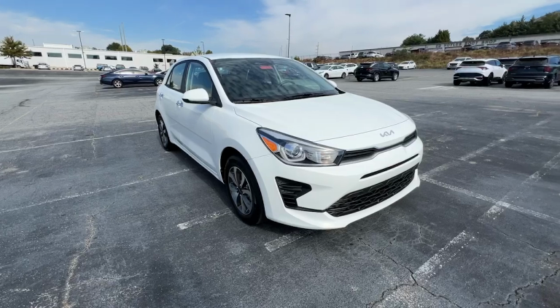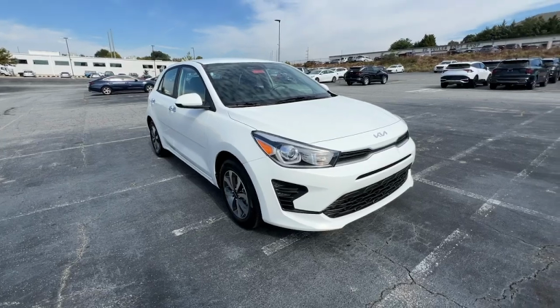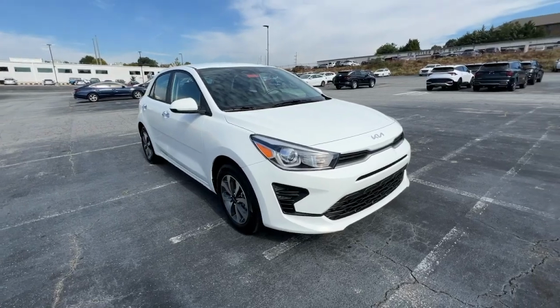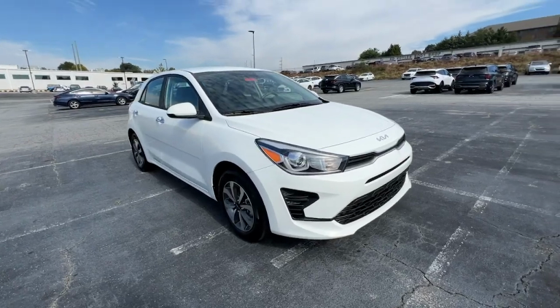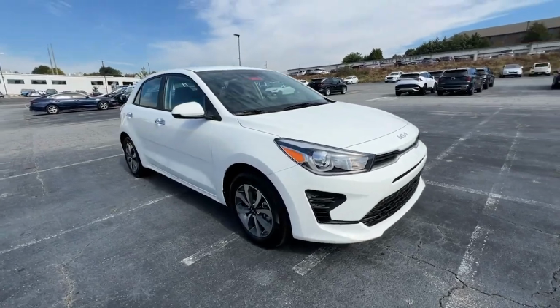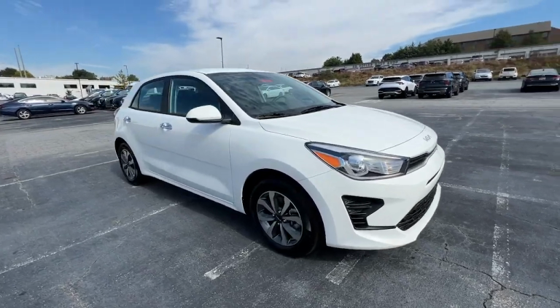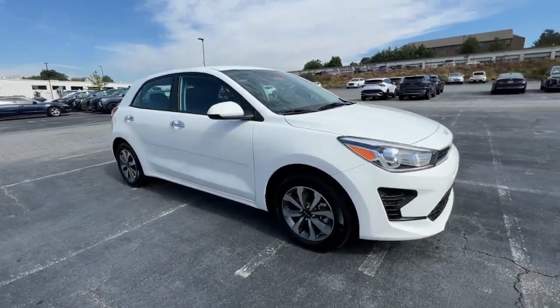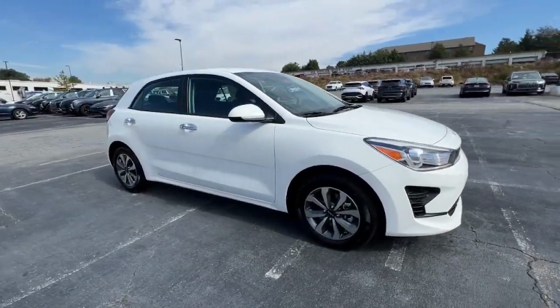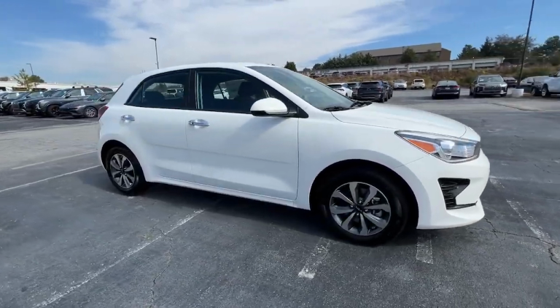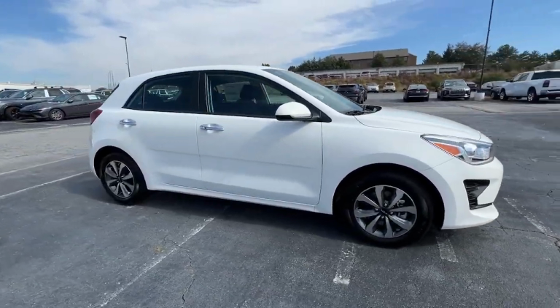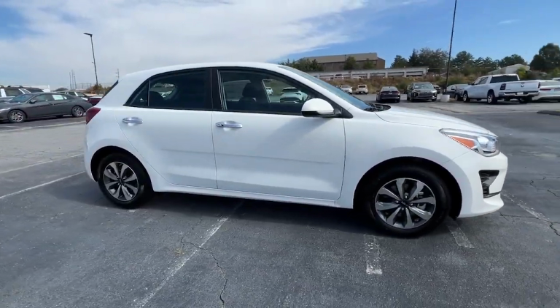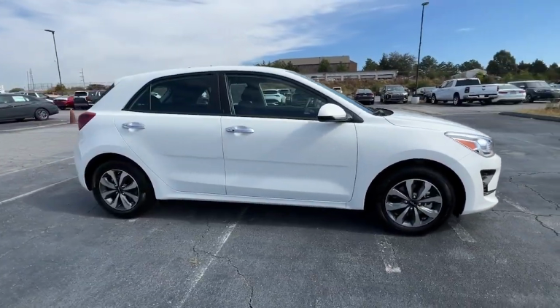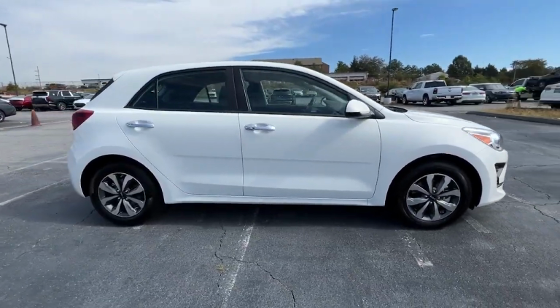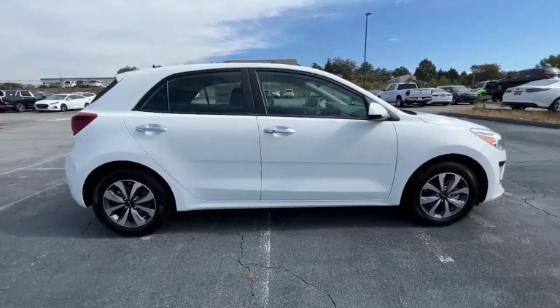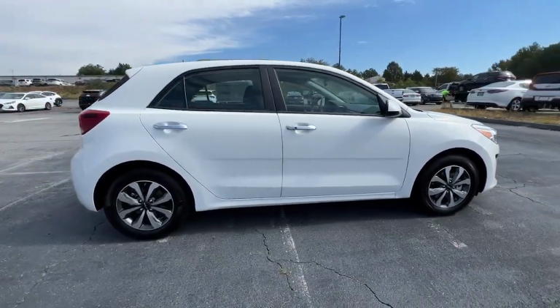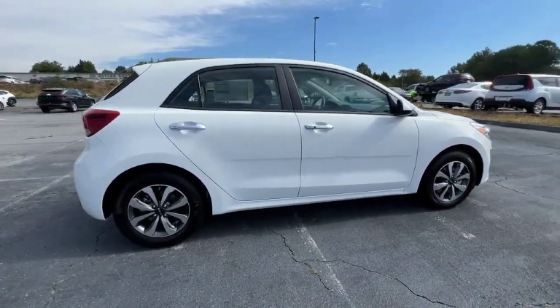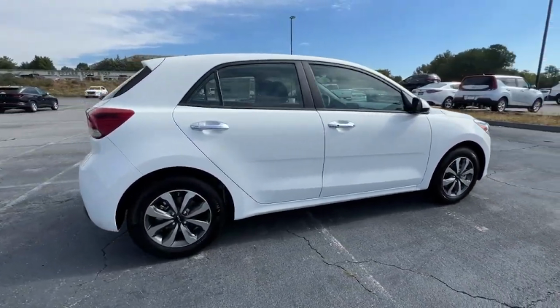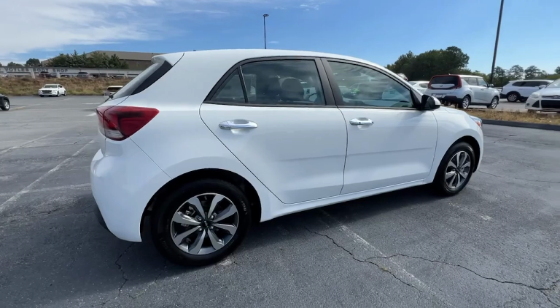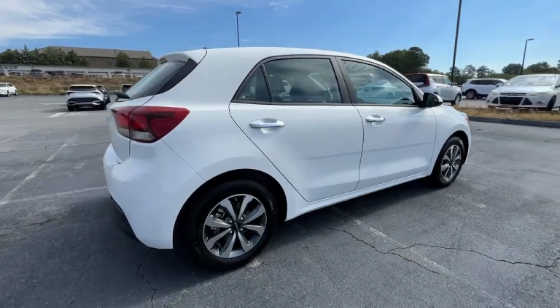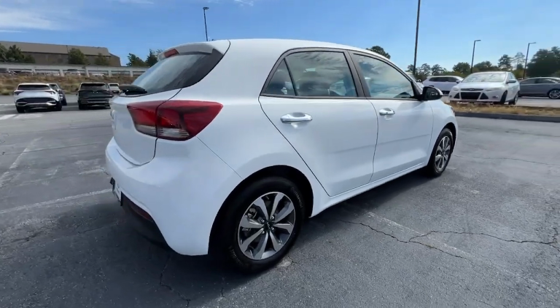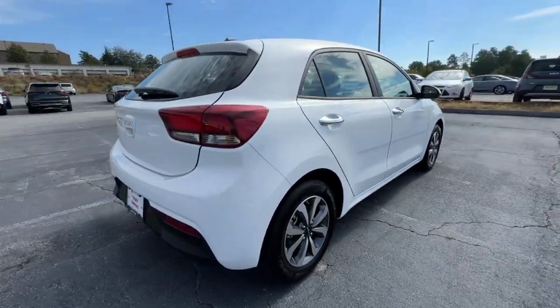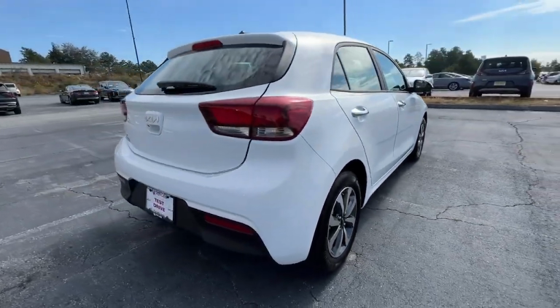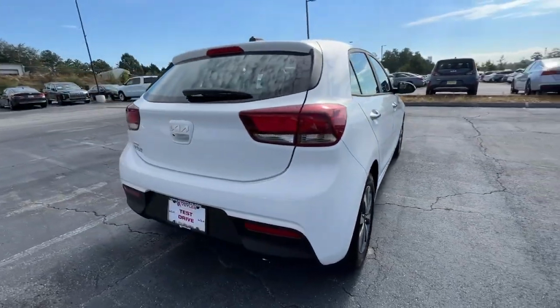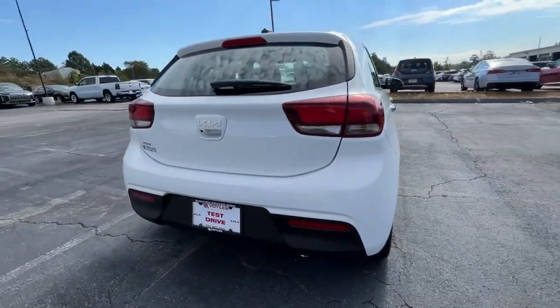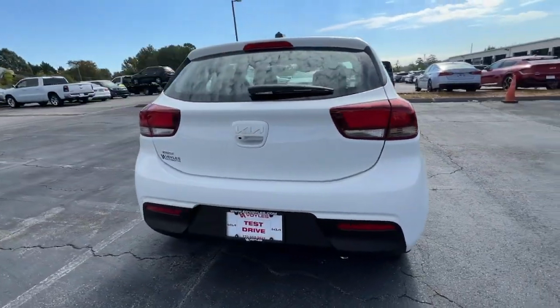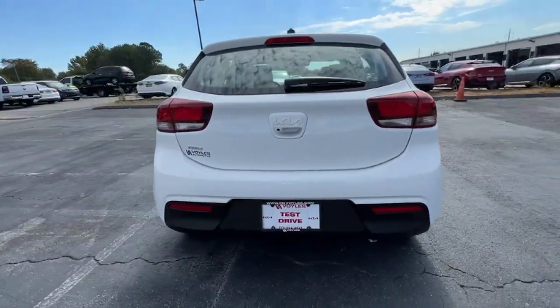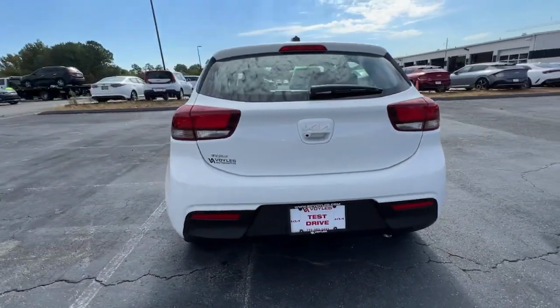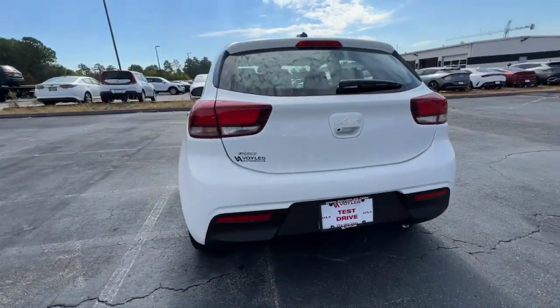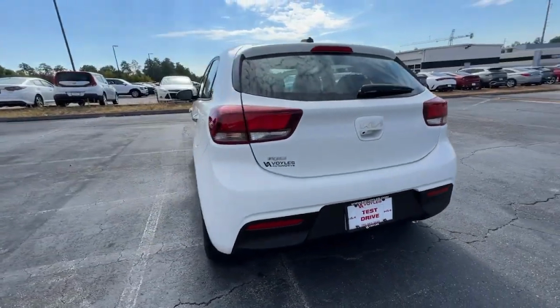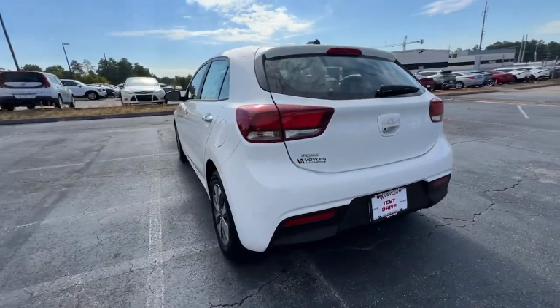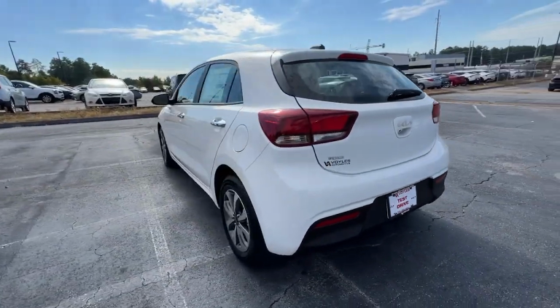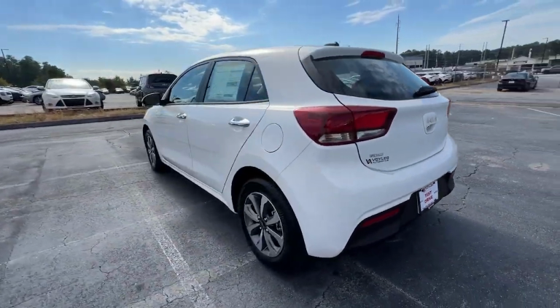Hop into the 2023 Kia Rio. Get the modern features you're looking for at an excellent value in this streamlined Rio.